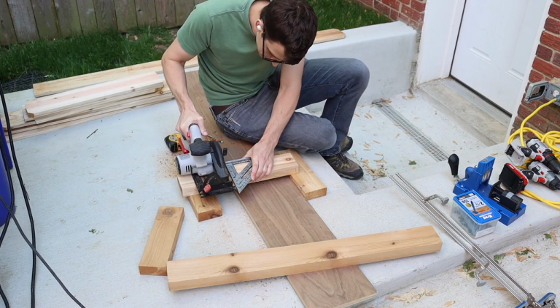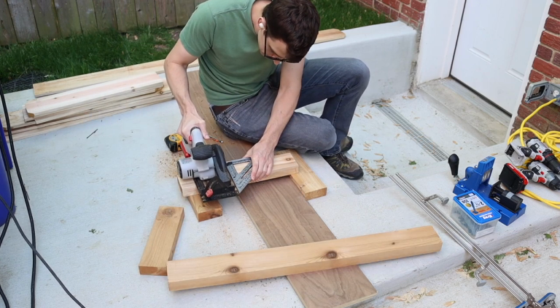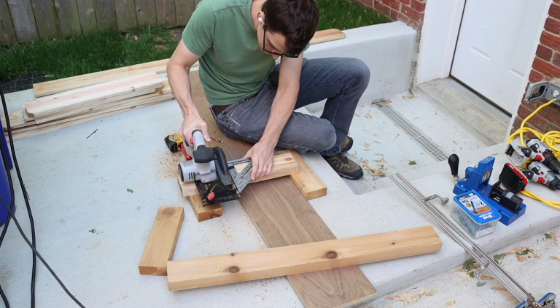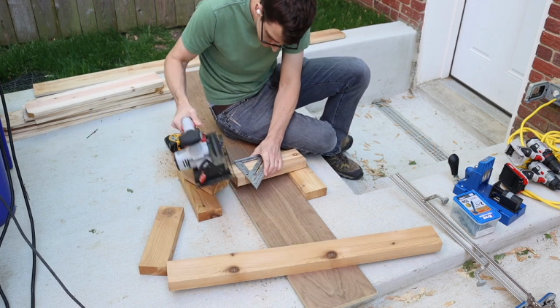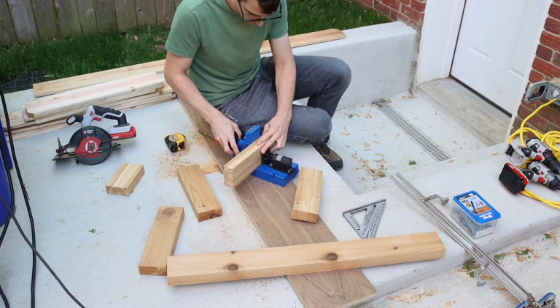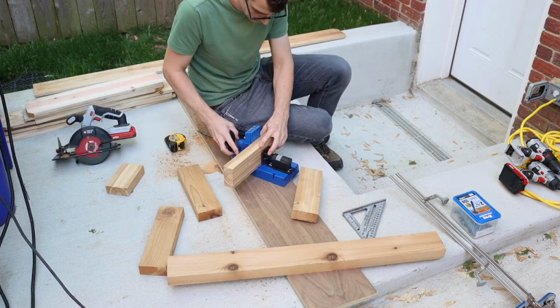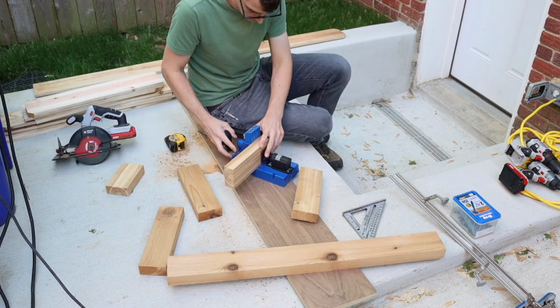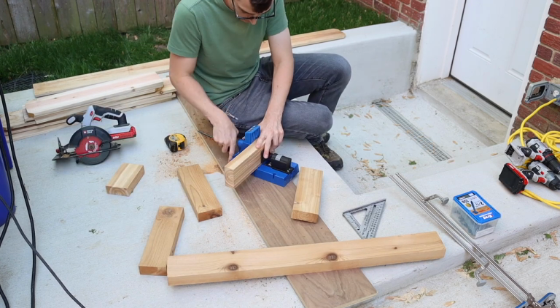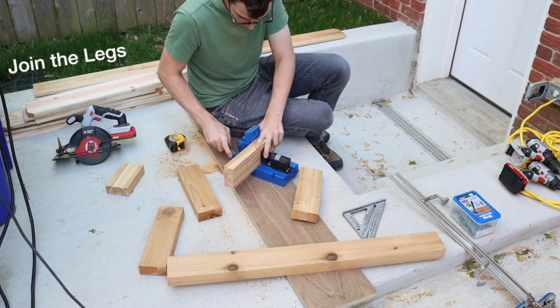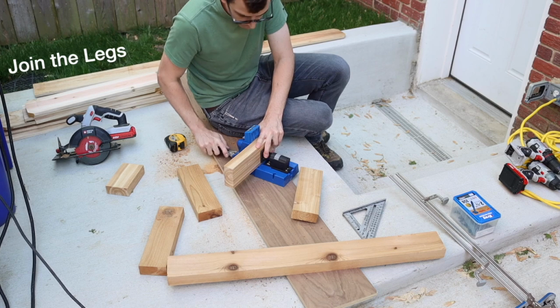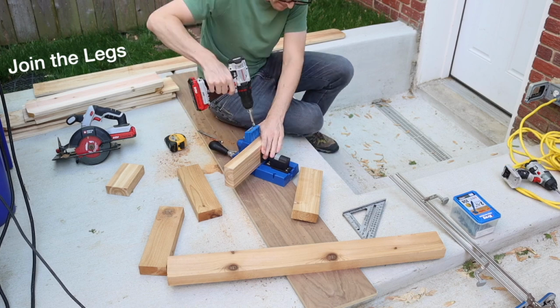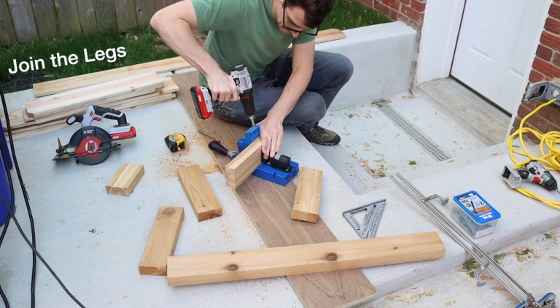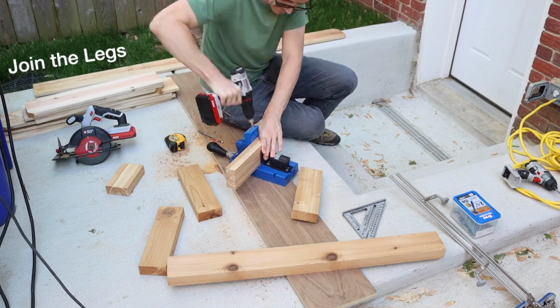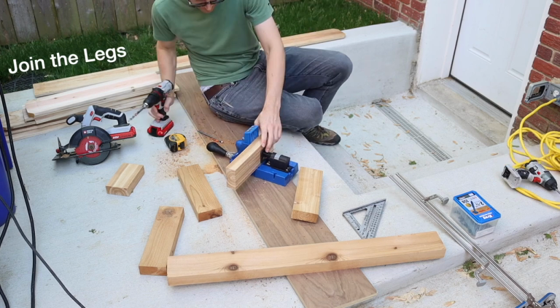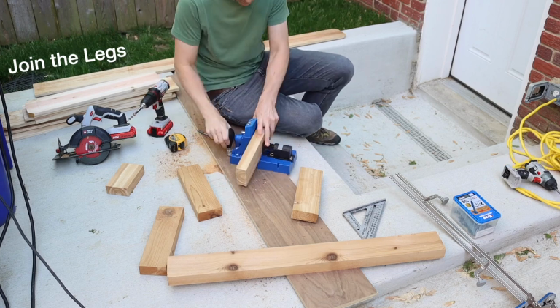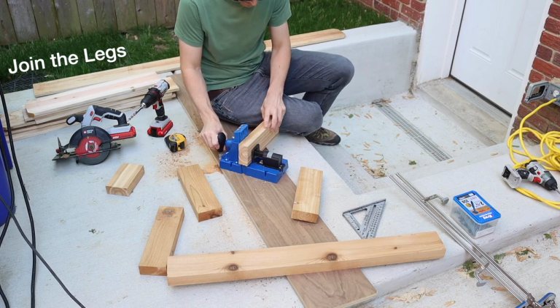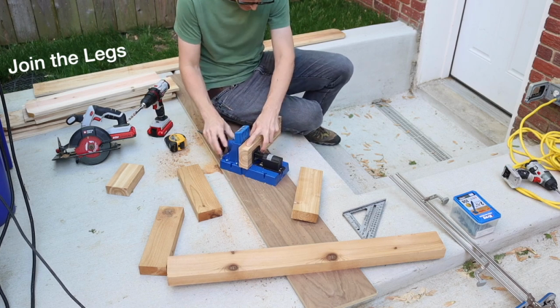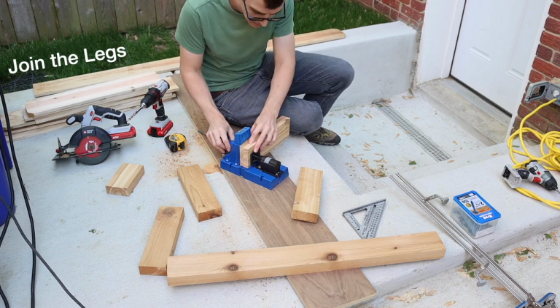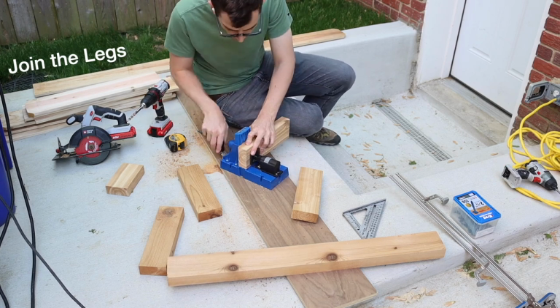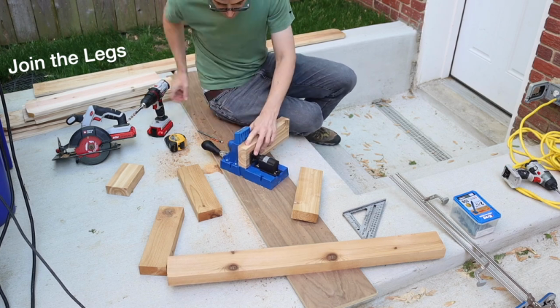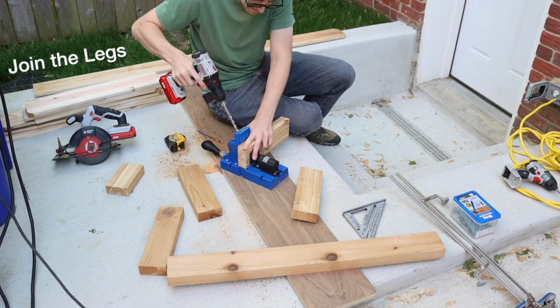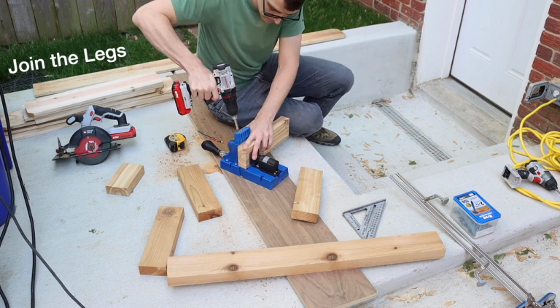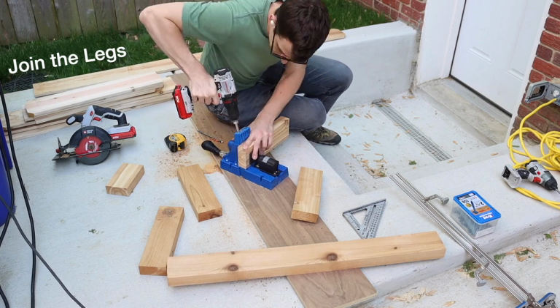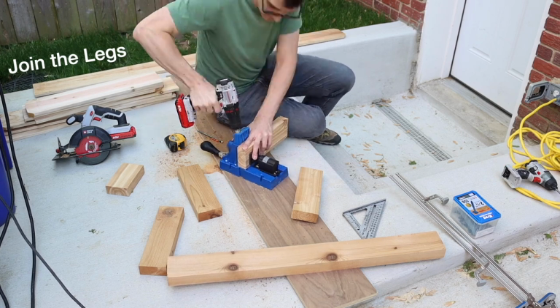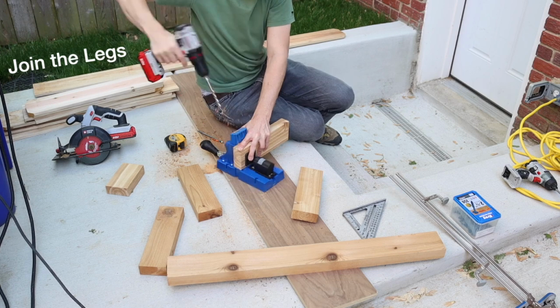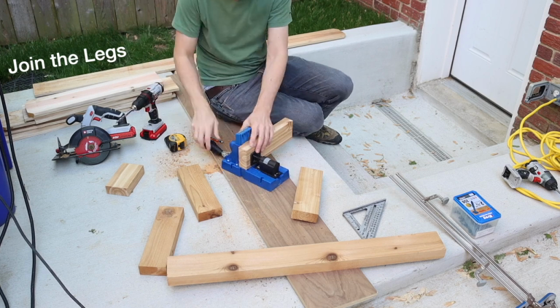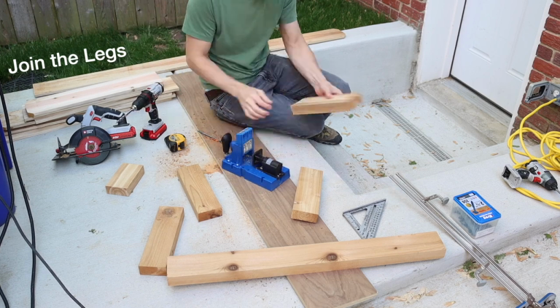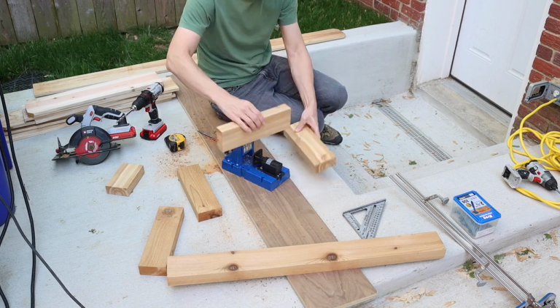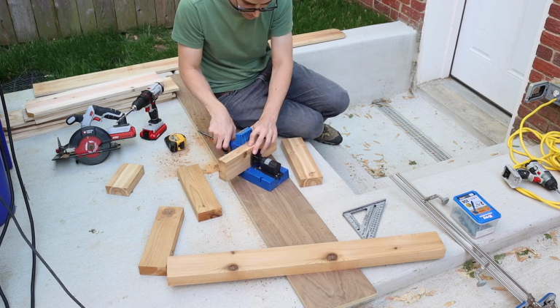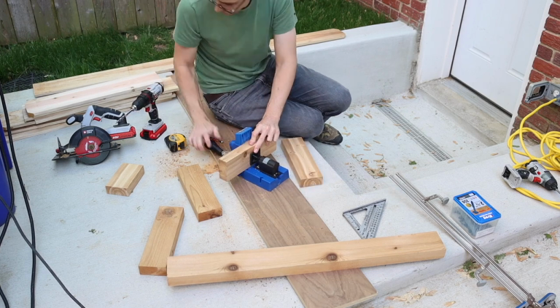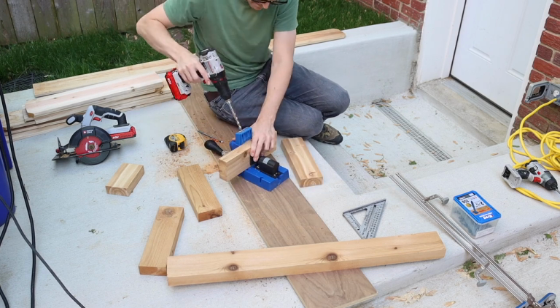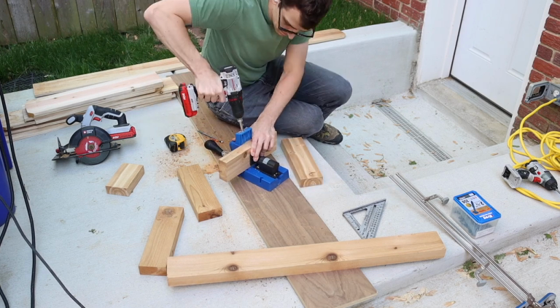You can join the legs together in many different ways. I used pocket holes and glue because I had a pocket hole jig — I'll link it below — but if you don't, you can just use glue and clamp them. The screws just add a bit of strength.